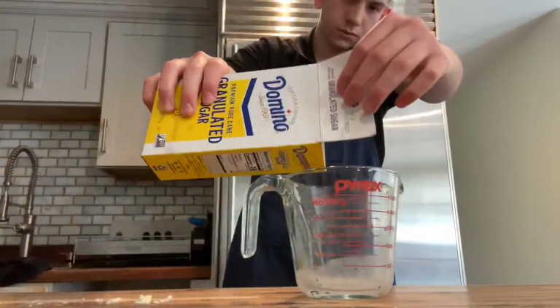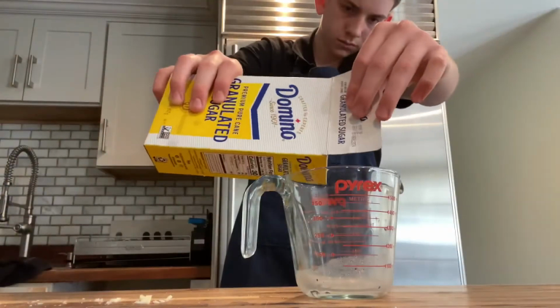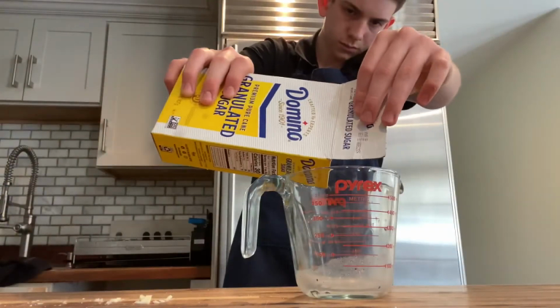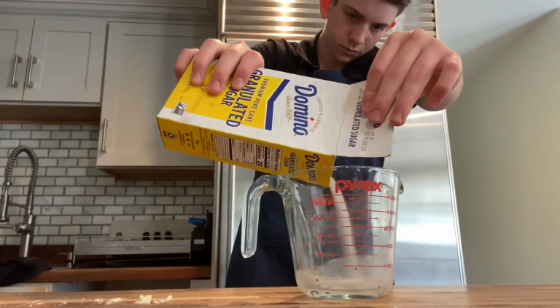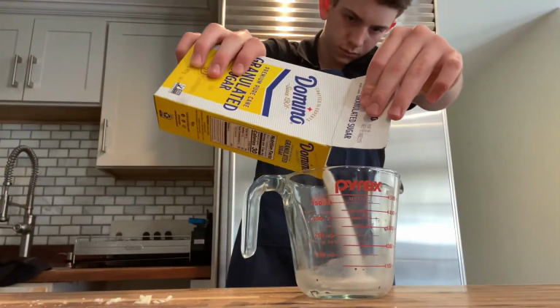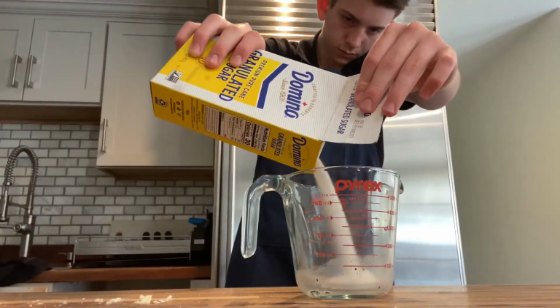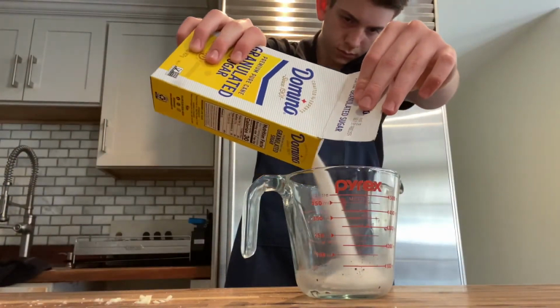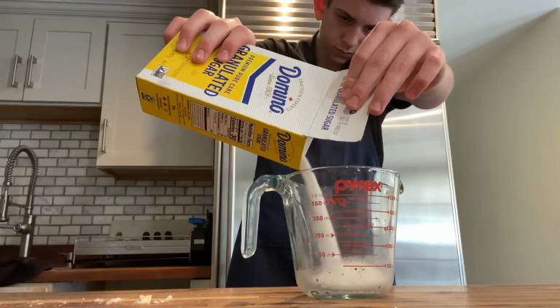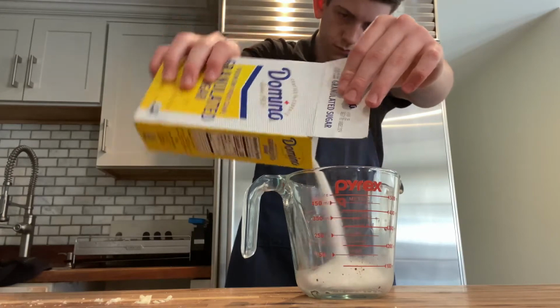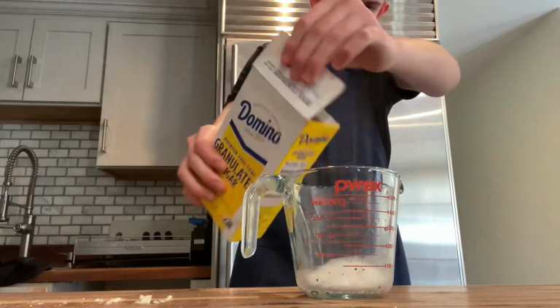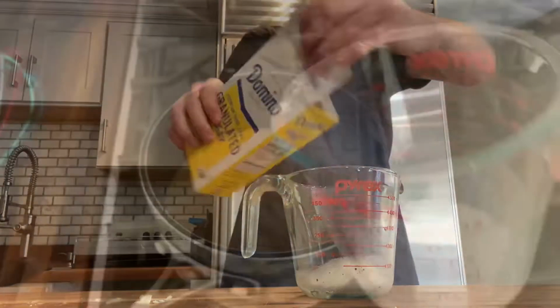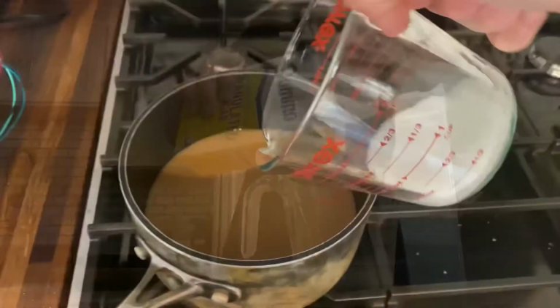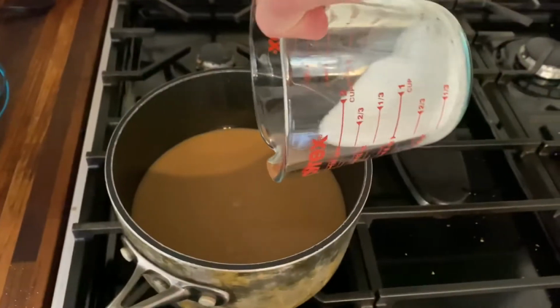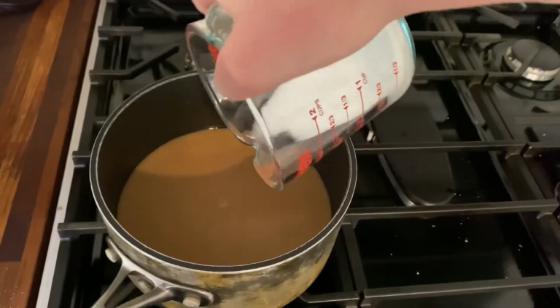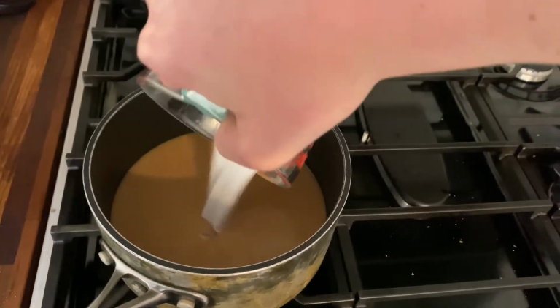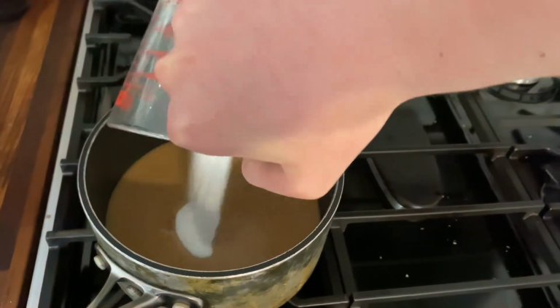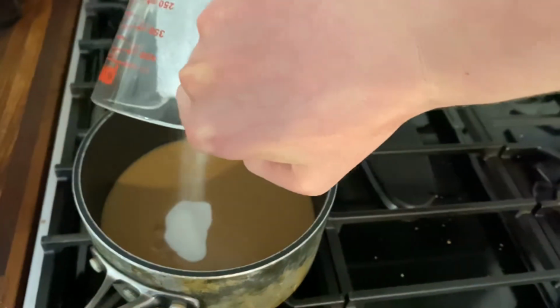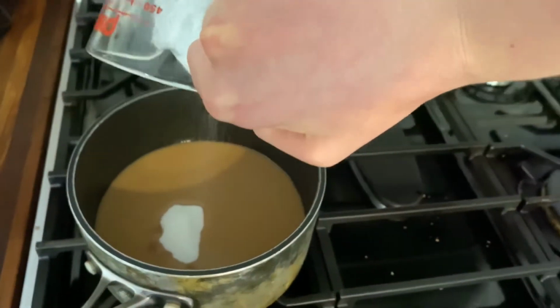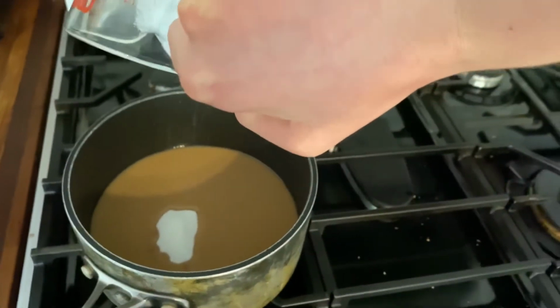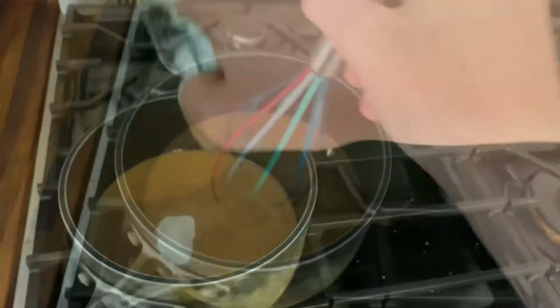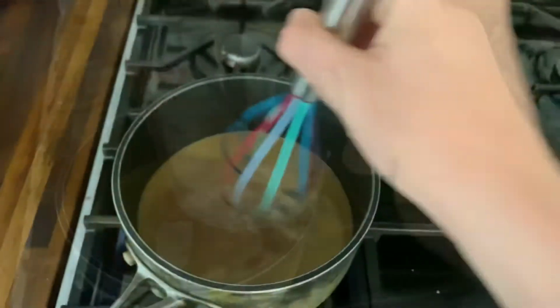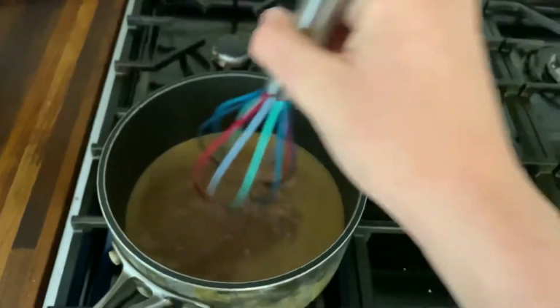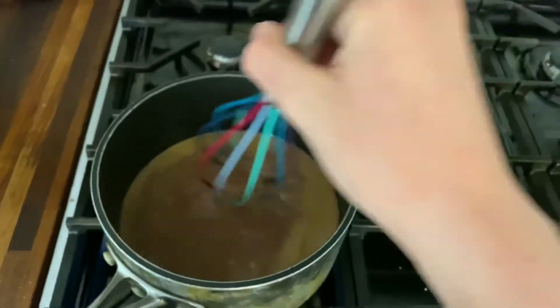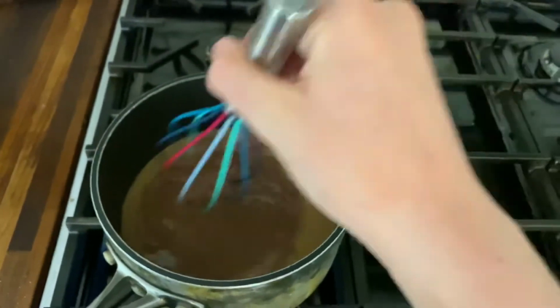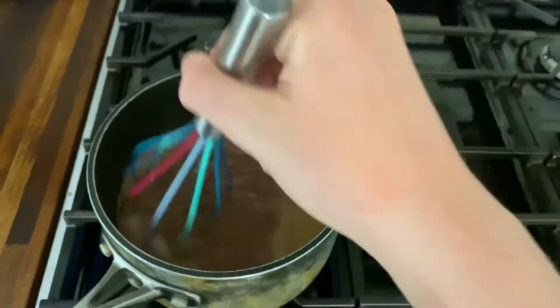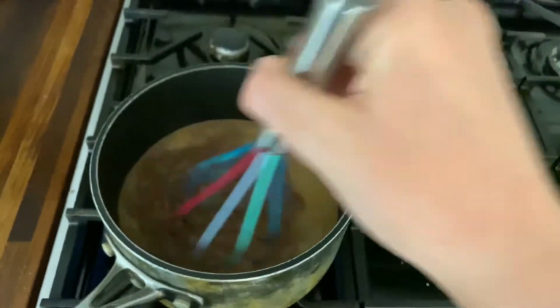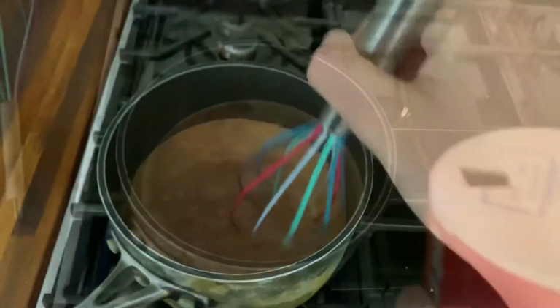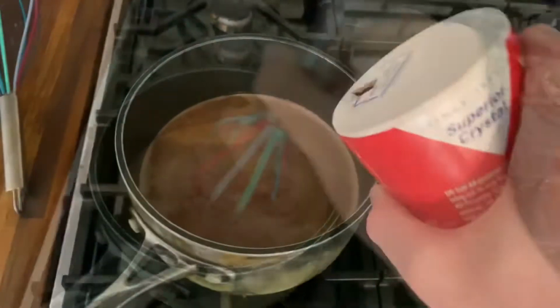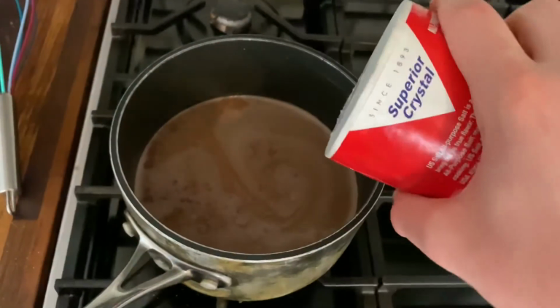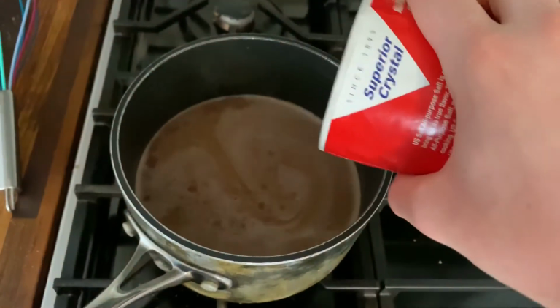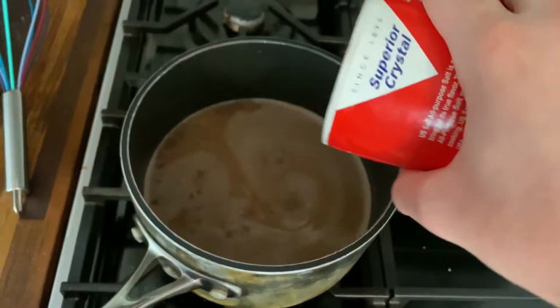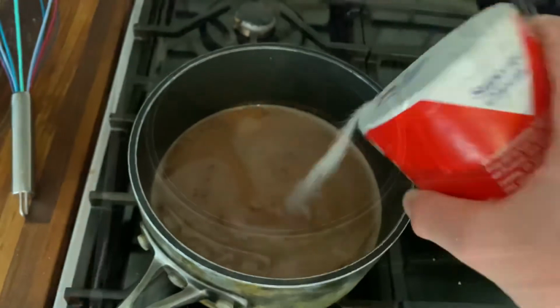Next I measure about a fourth a cup worth of granulated sugar and then I add it to the mixture and stir with a whisk to combine. I also added a little bit of salt, about two pinches.